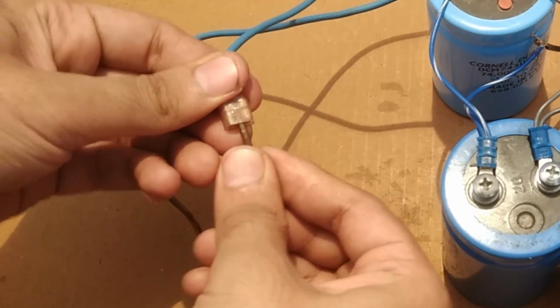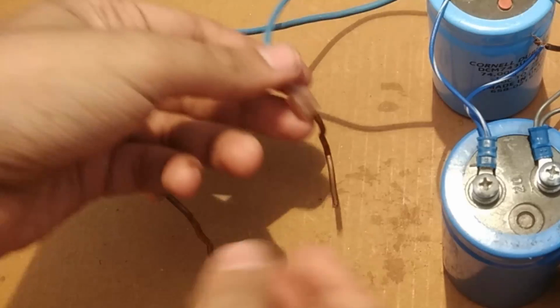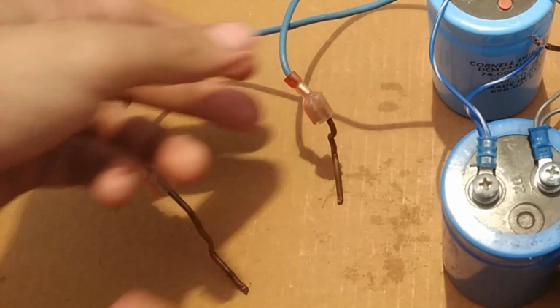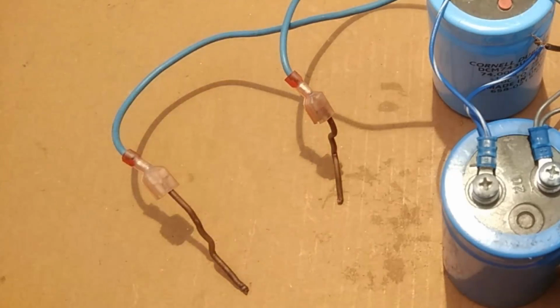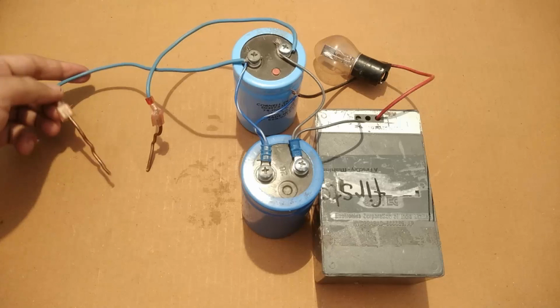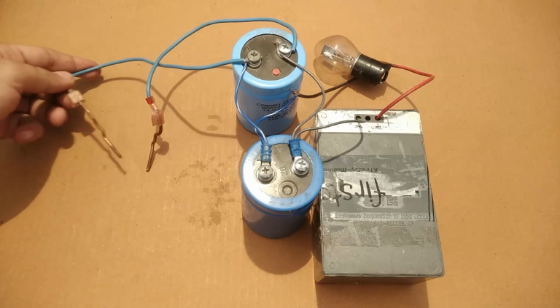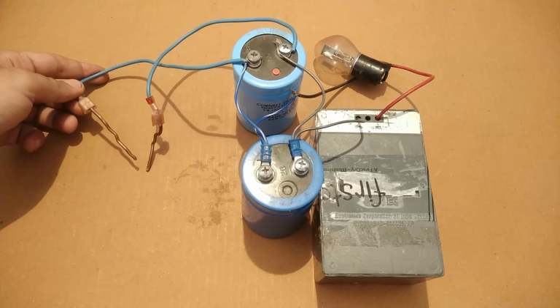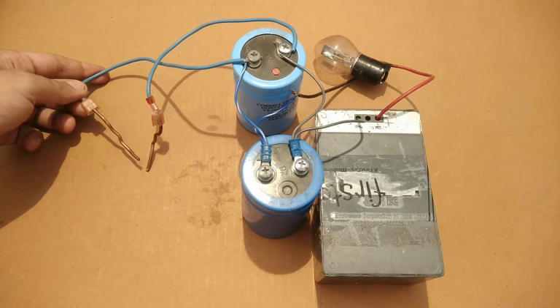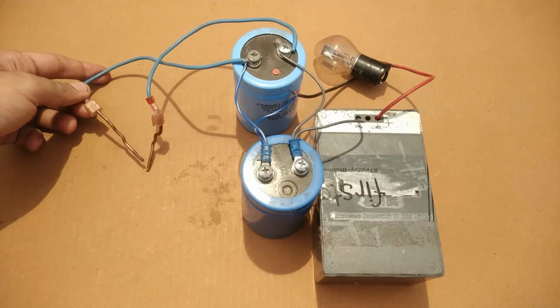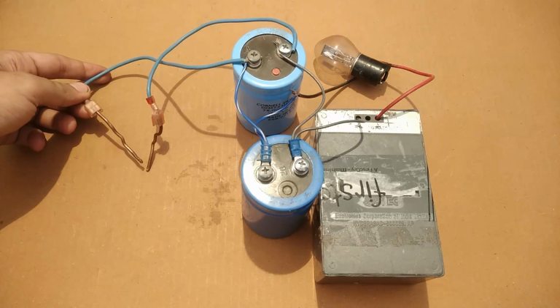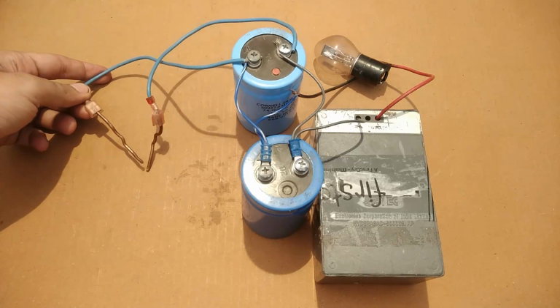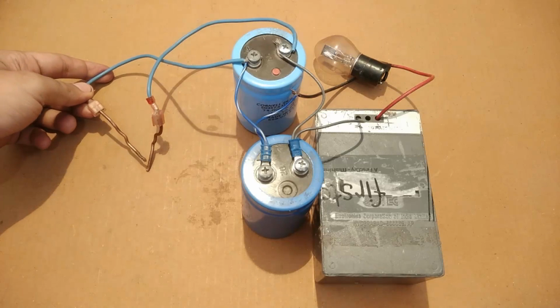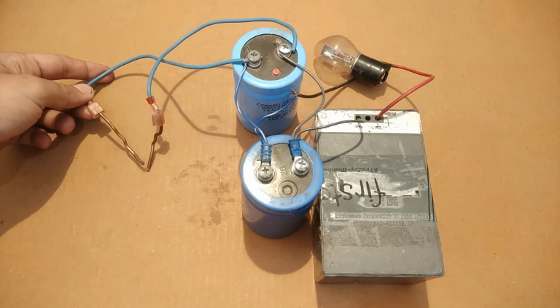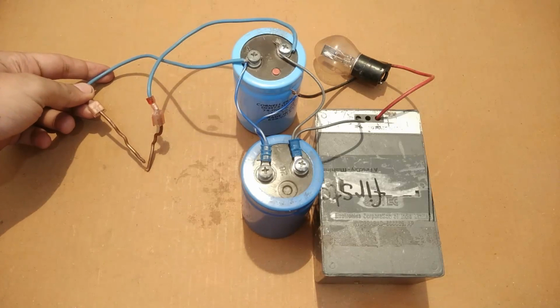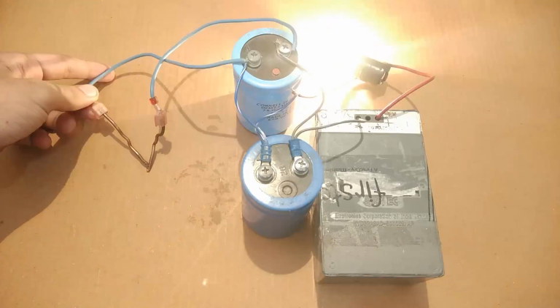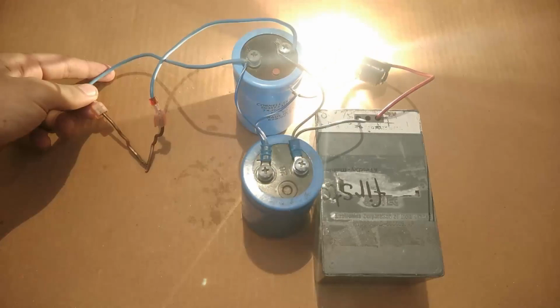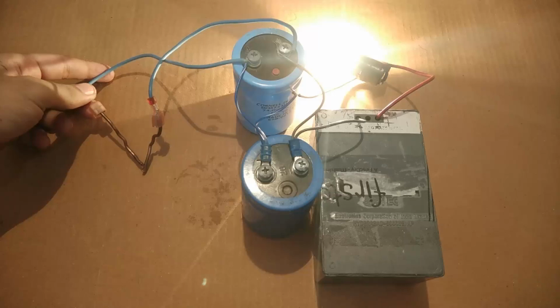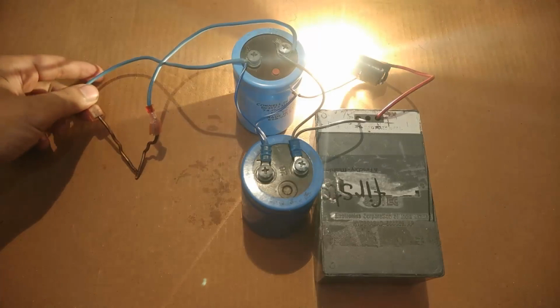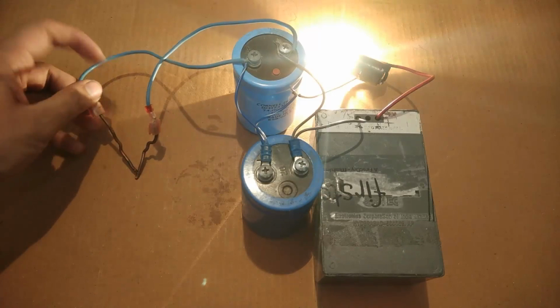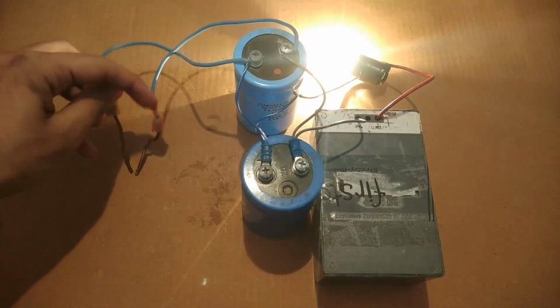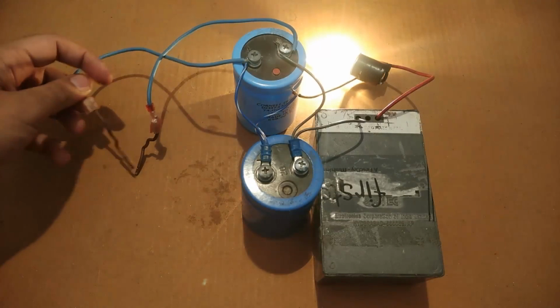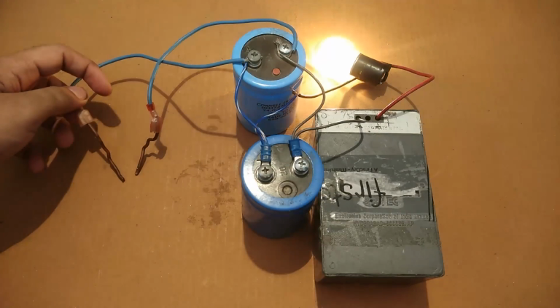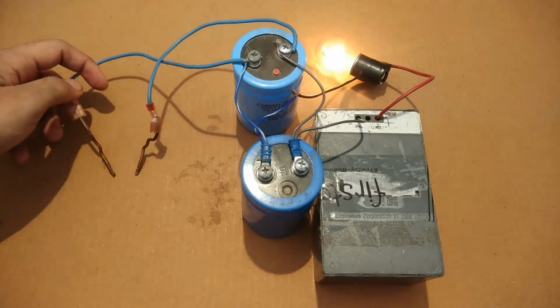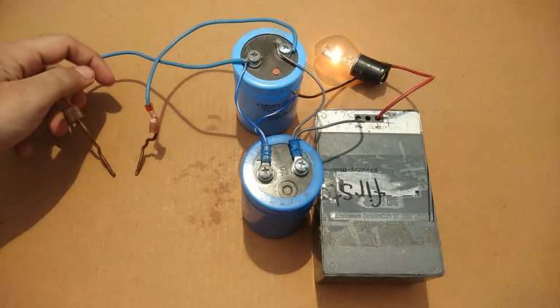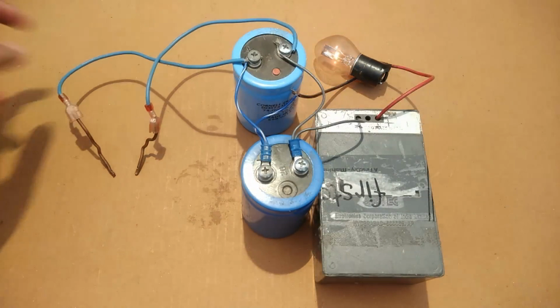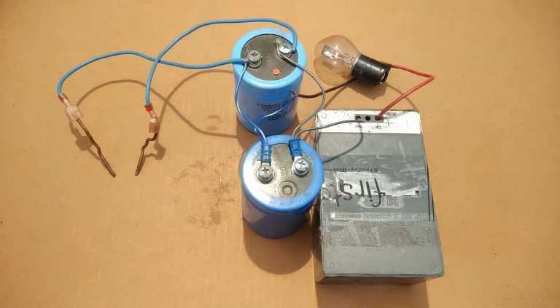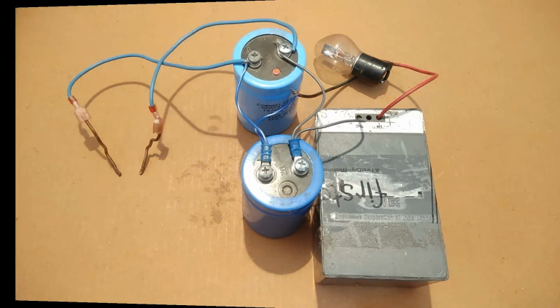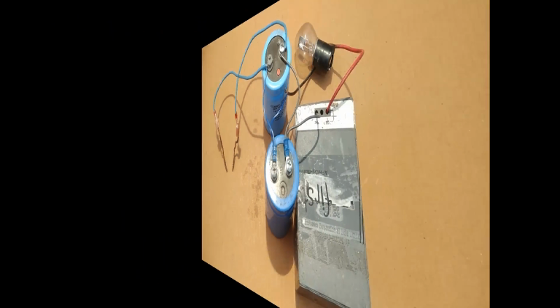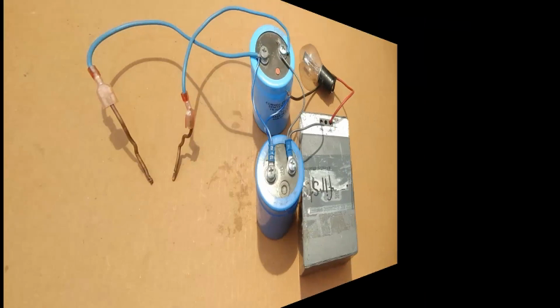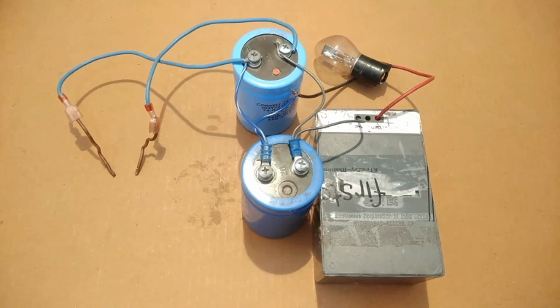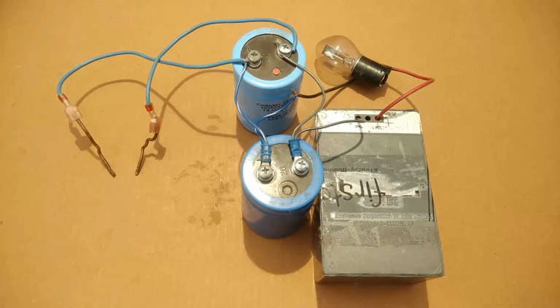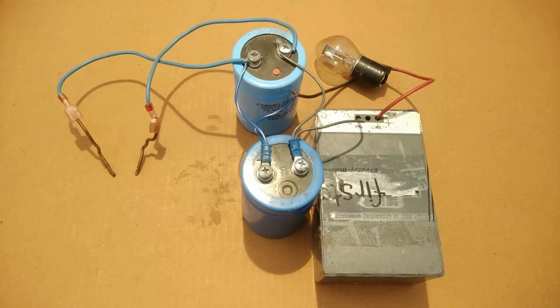Before the battery gets short circuited, all the available voltage of the short circuit will fall on the bulb, which takes only 2 amperes to glow. So that is going to protect the battery by glowing itself.